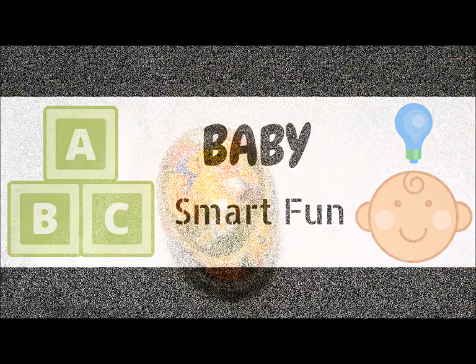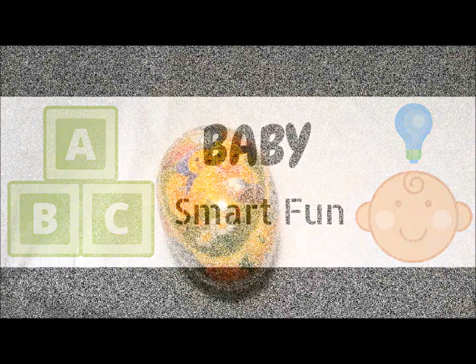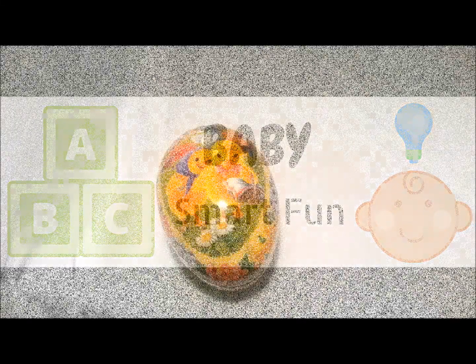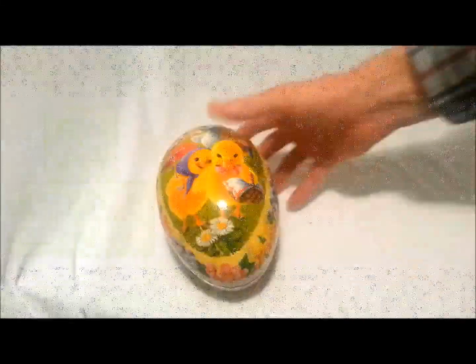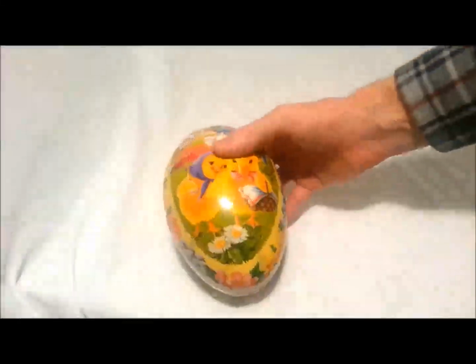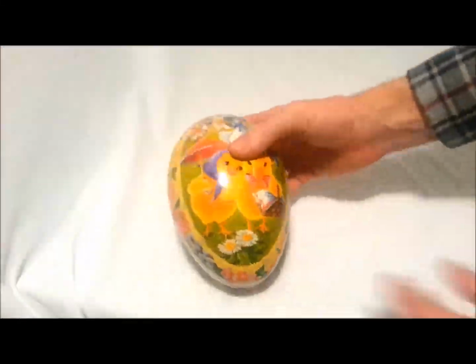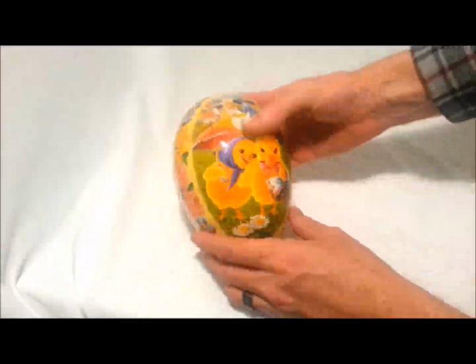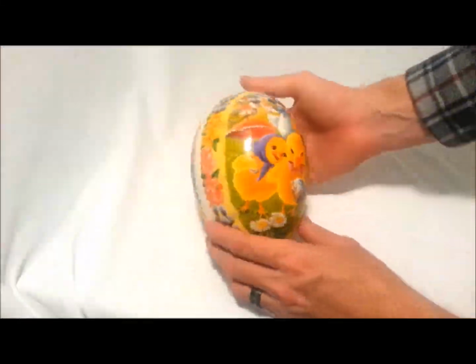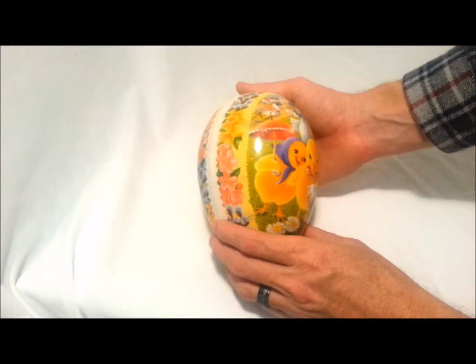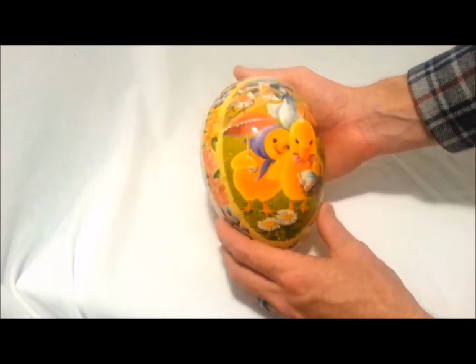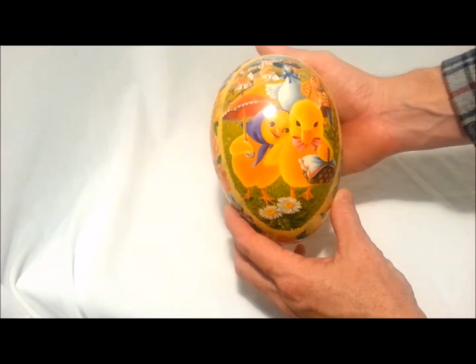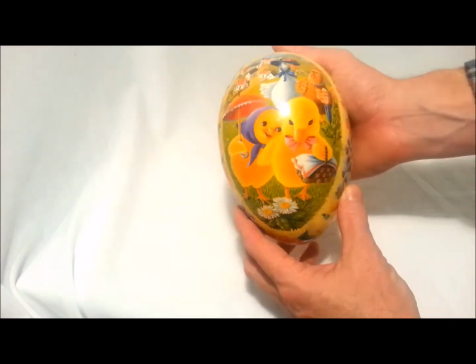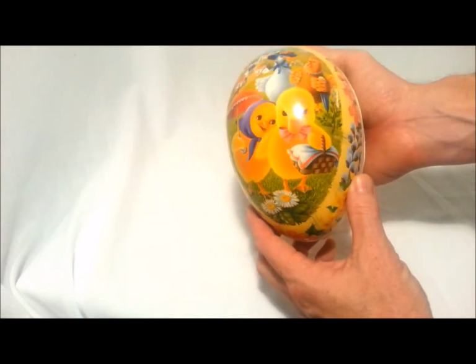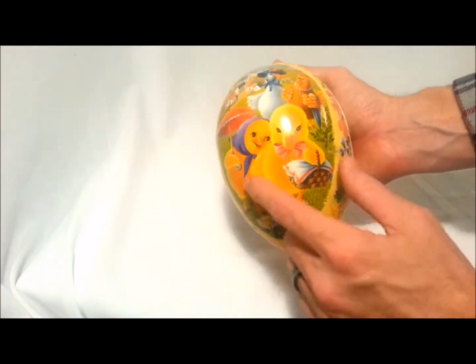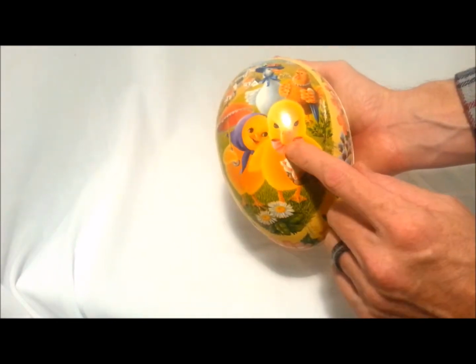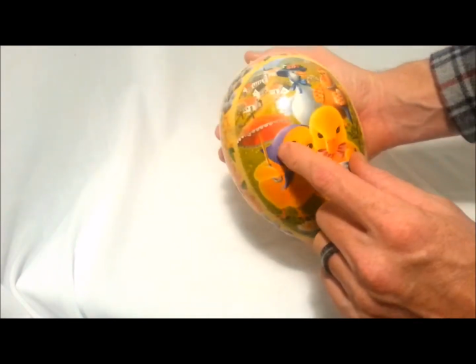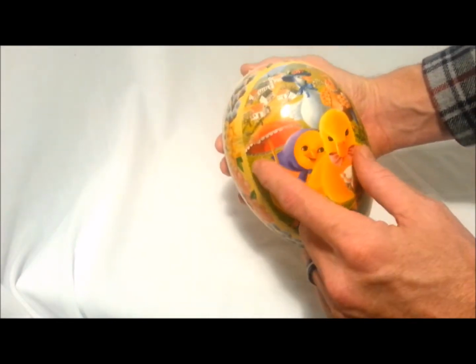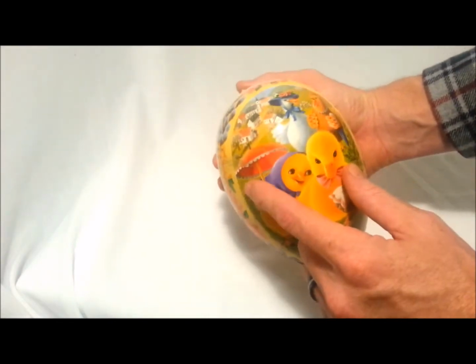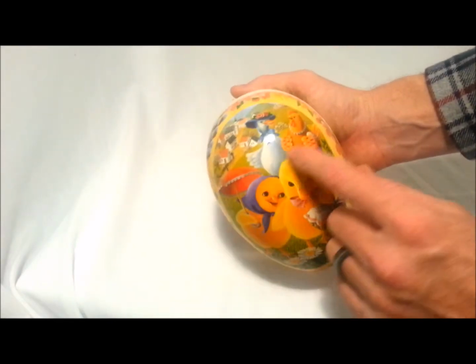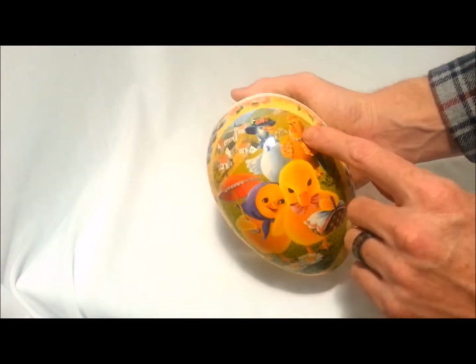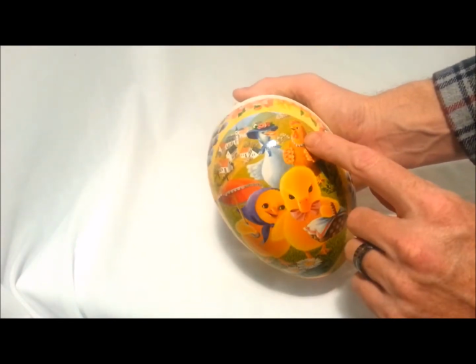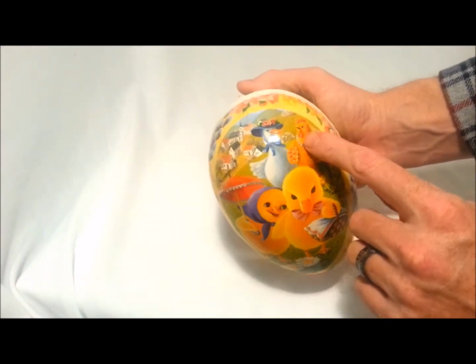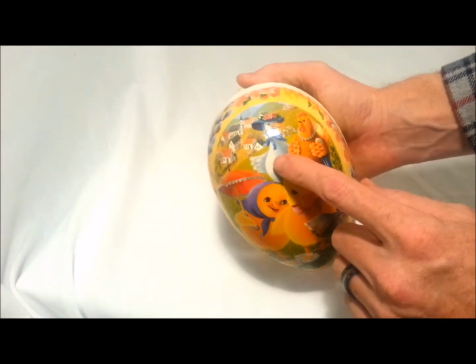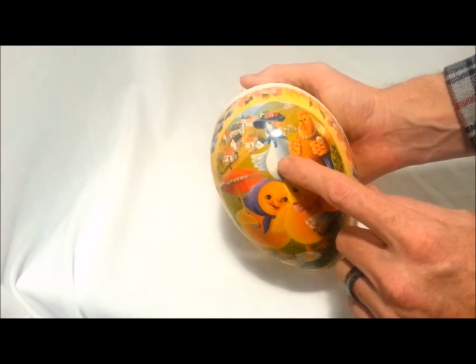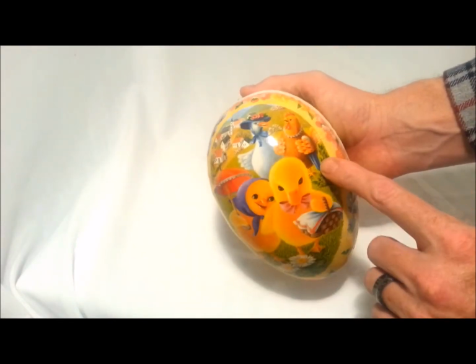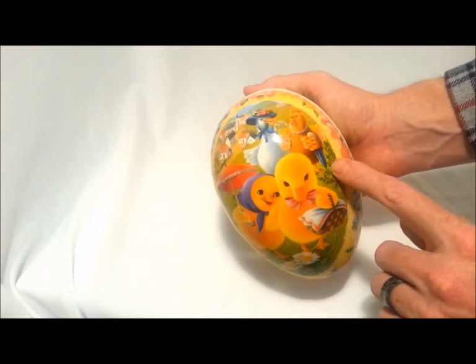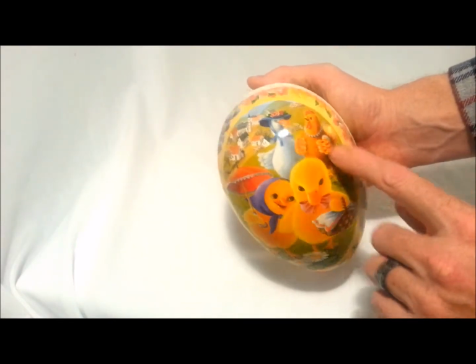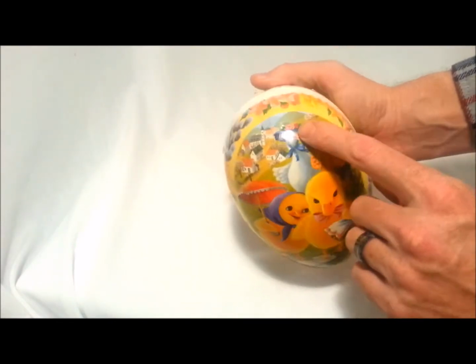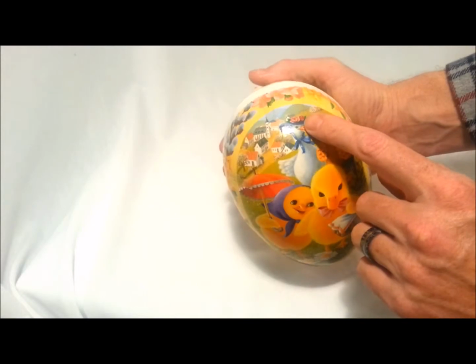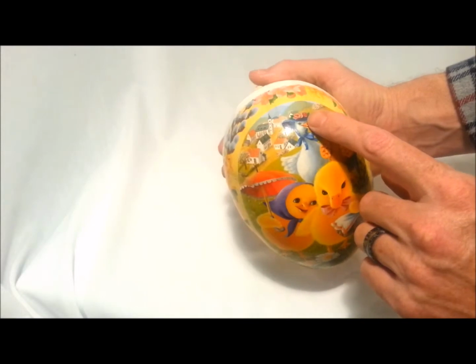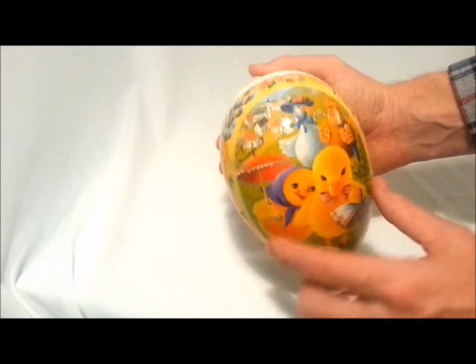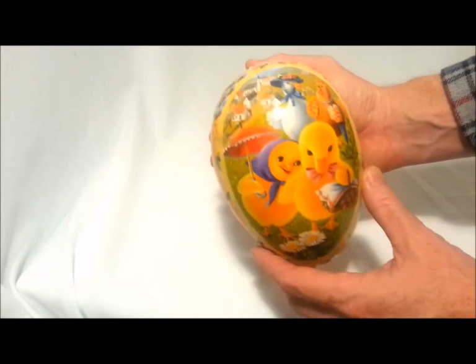Oh boy, here we have a super surprise egg. Look at how special this egg is. It has two little ducks on it, and there's an umbrella, and there's also a chicken and a goose with an umbrella and a hat. So funny.